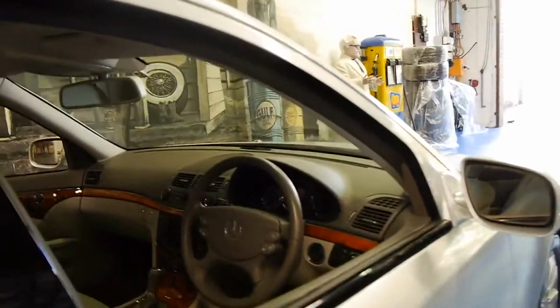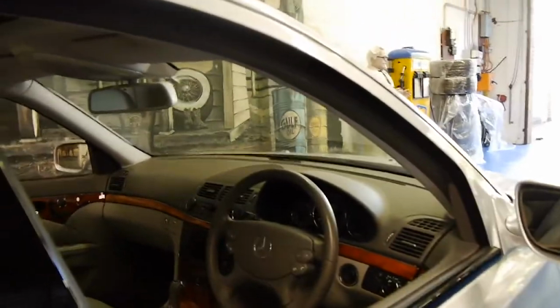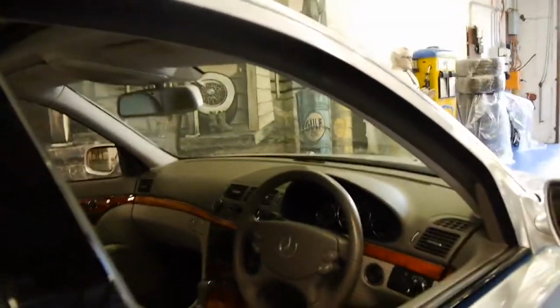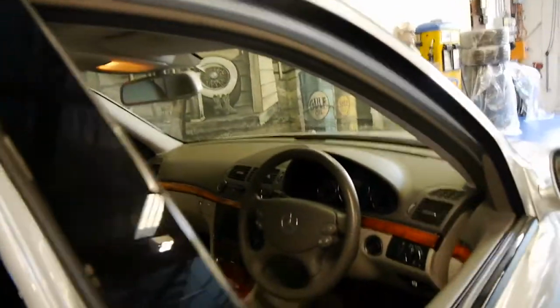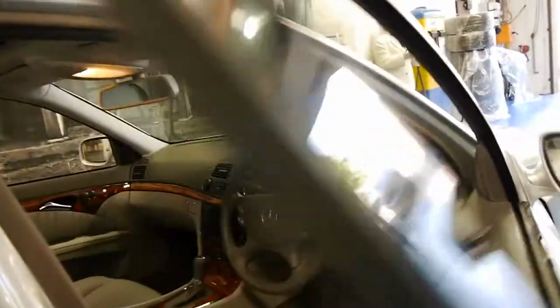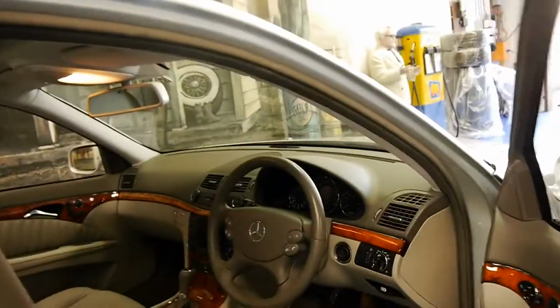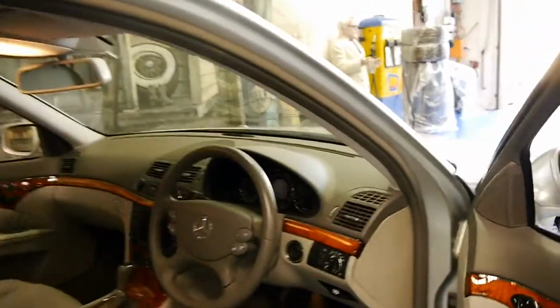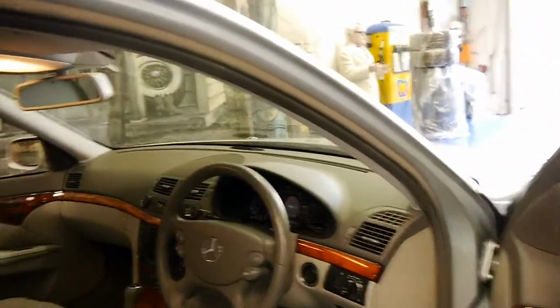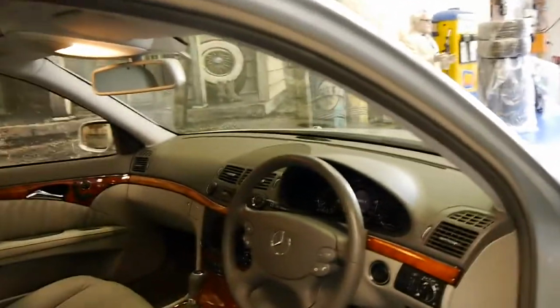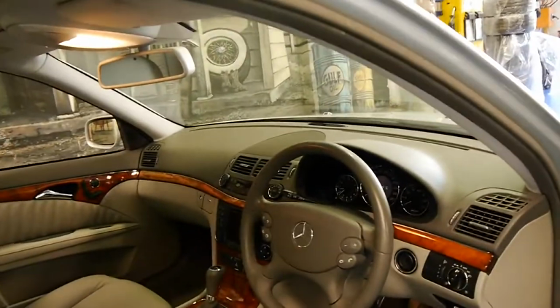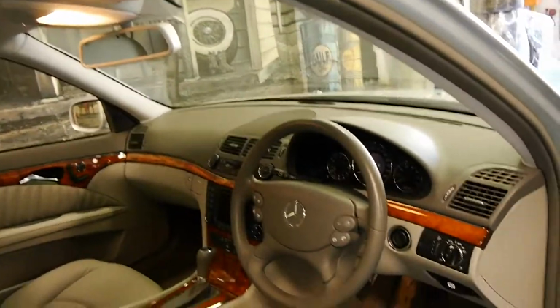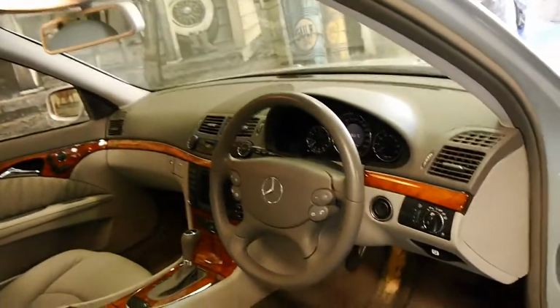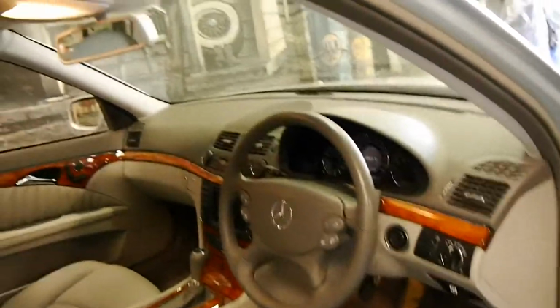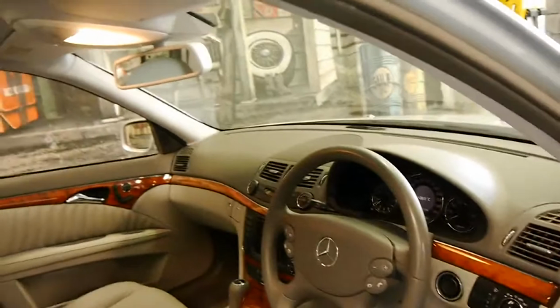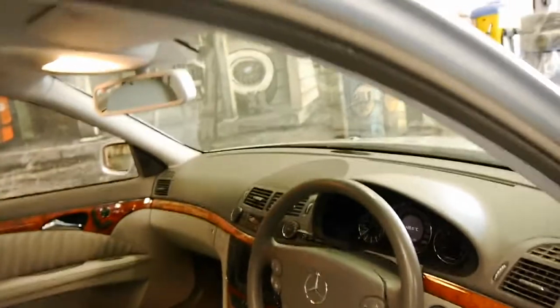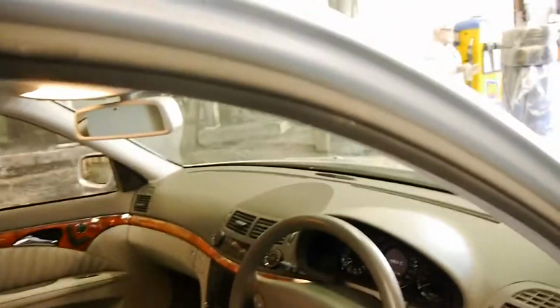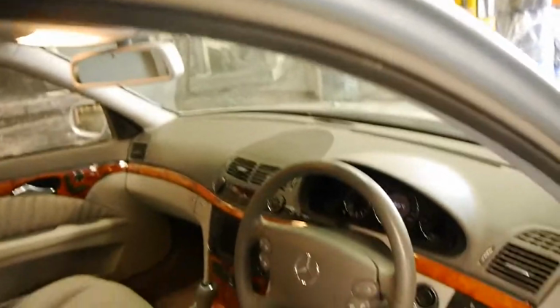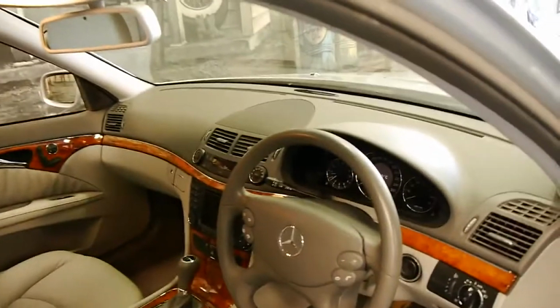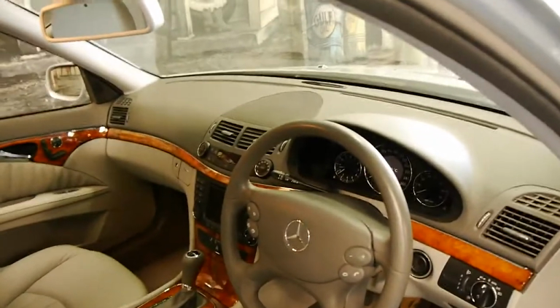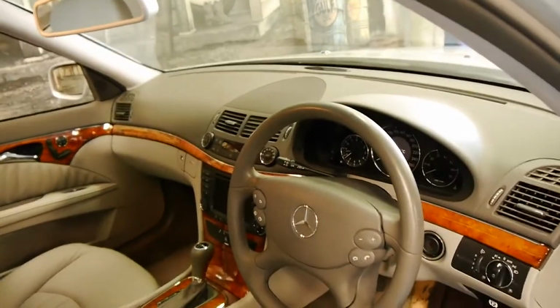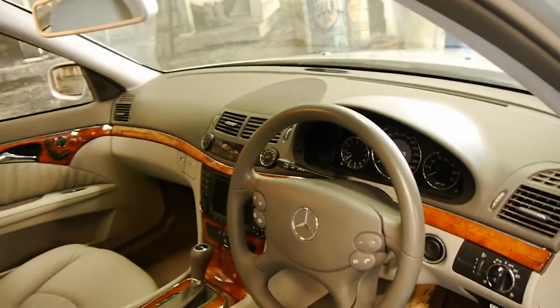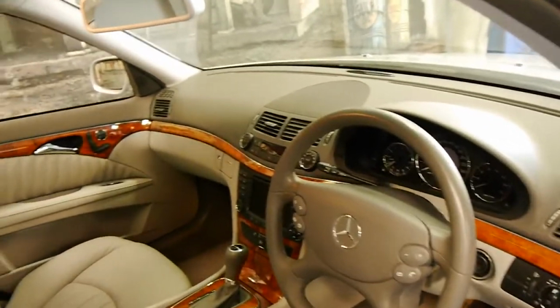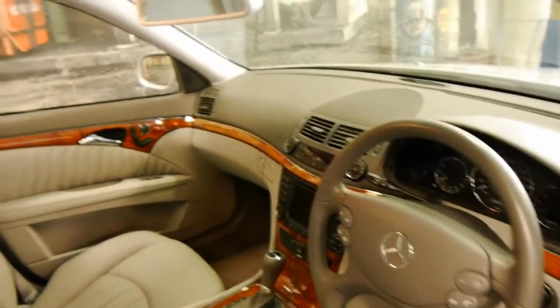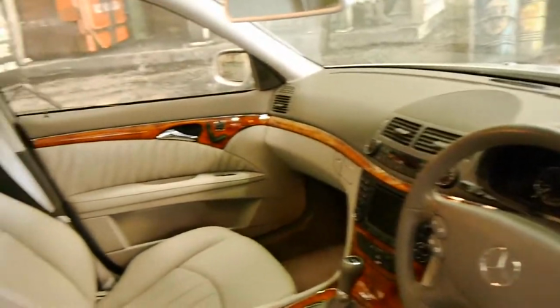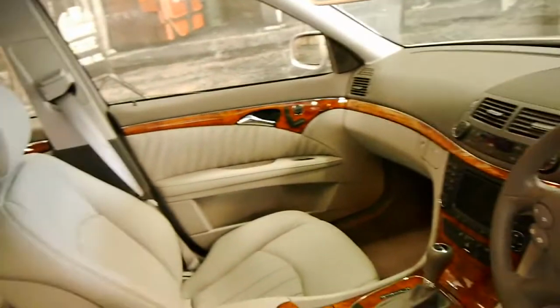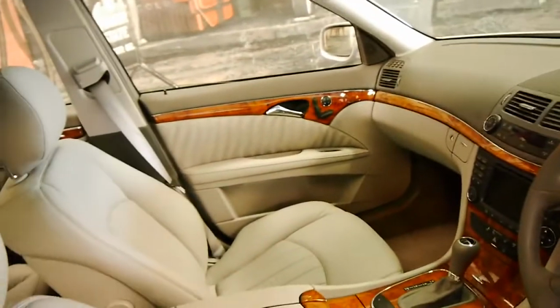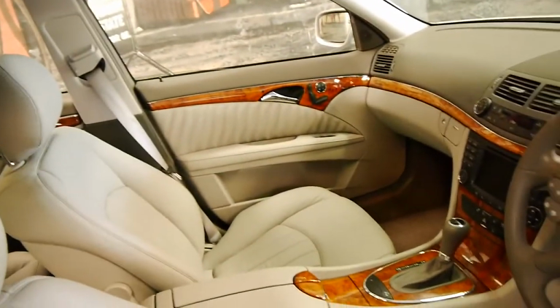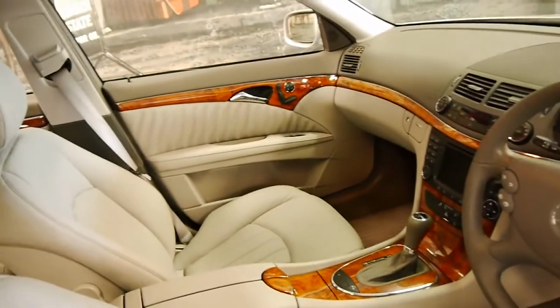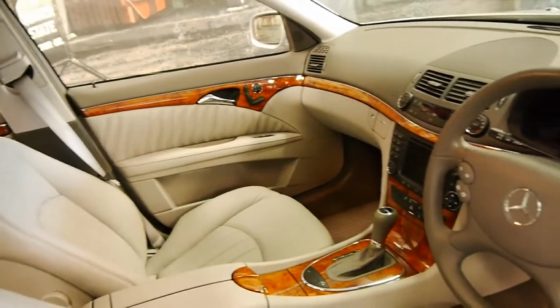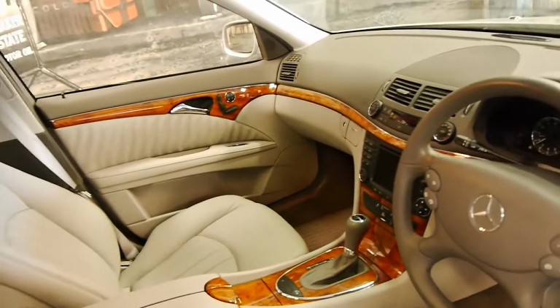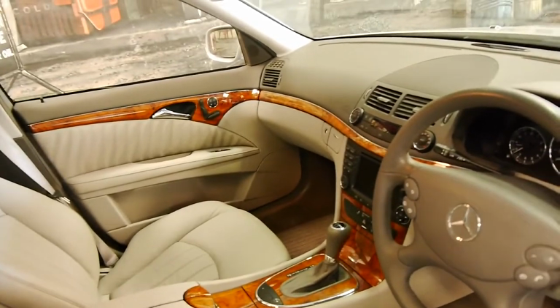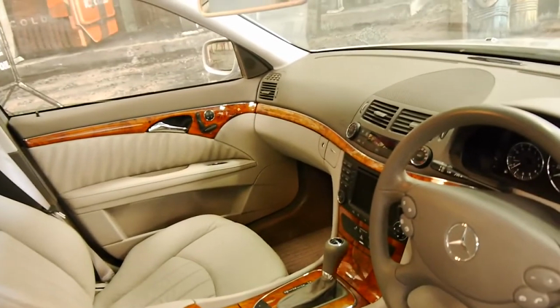It's Circon Silver with a light grey leather interior, which is very nice. As you've probably seen, most of these are actually silver with black interior.